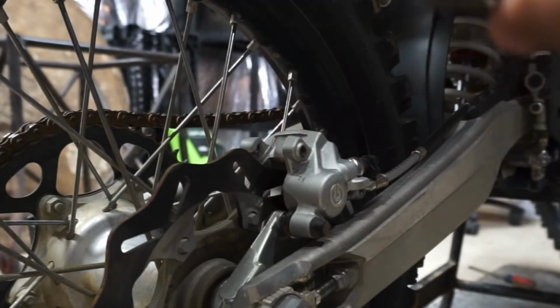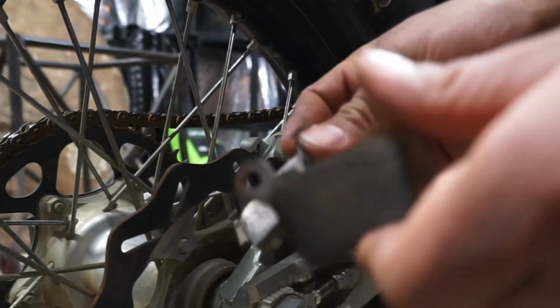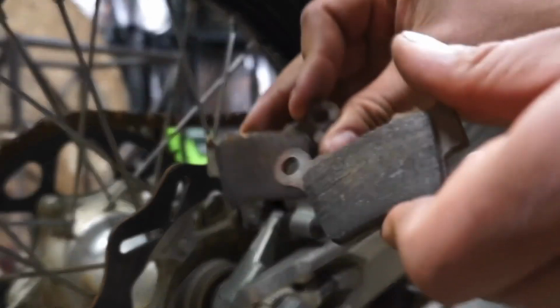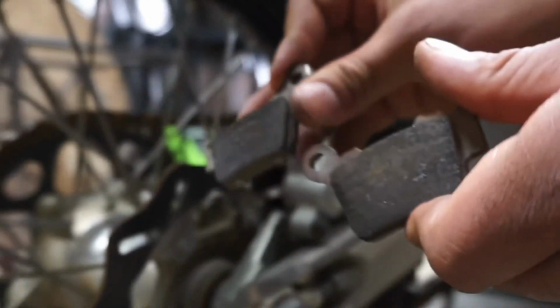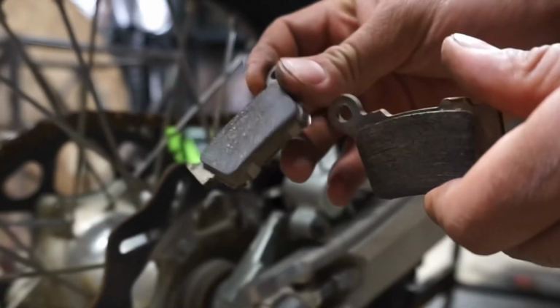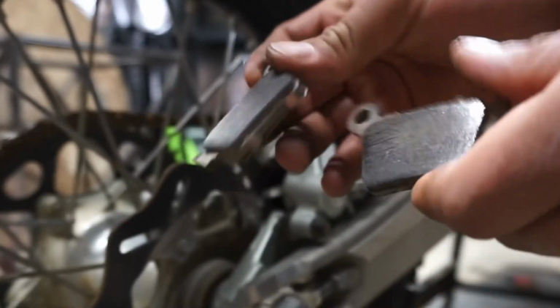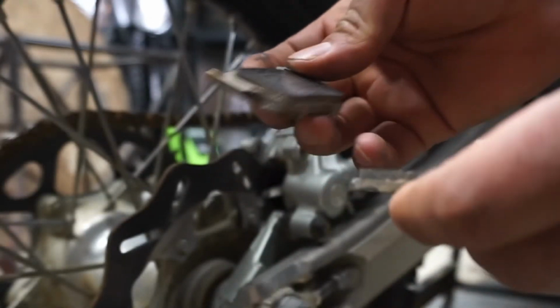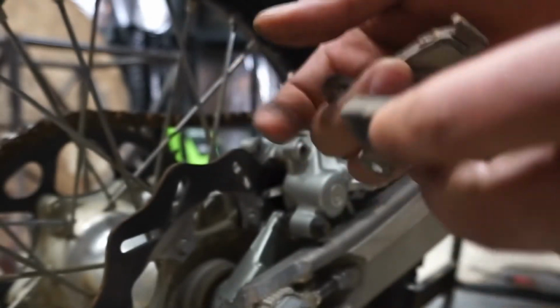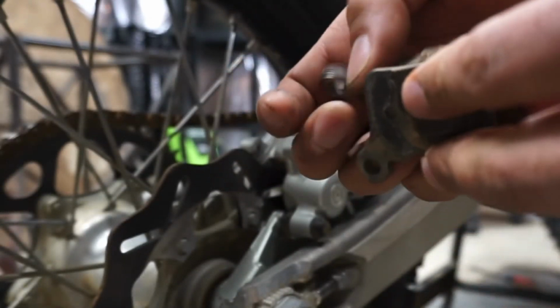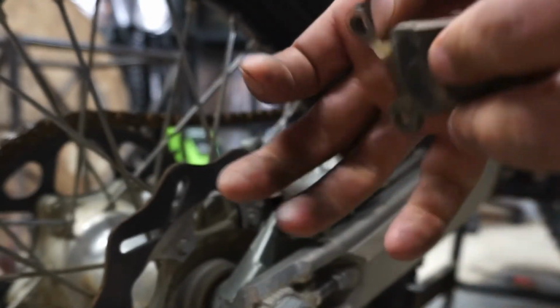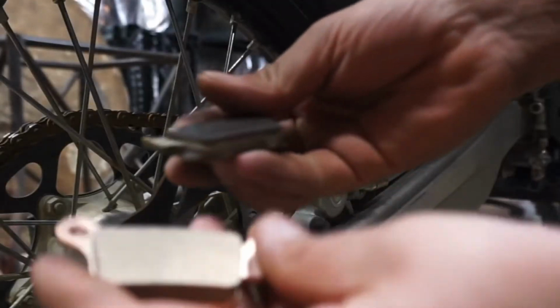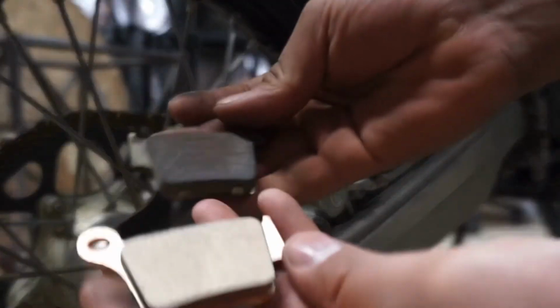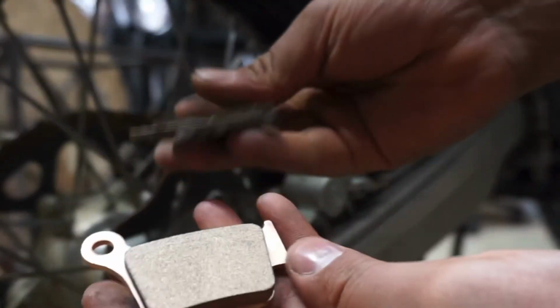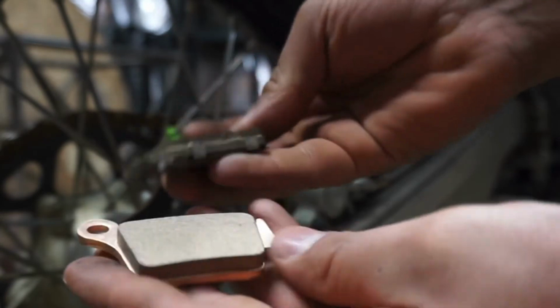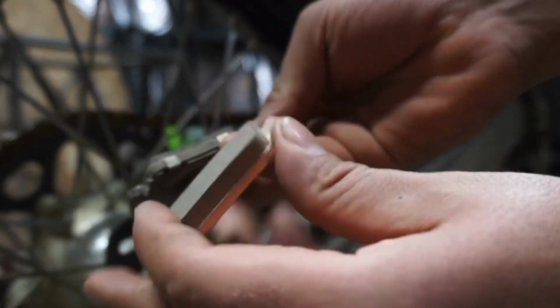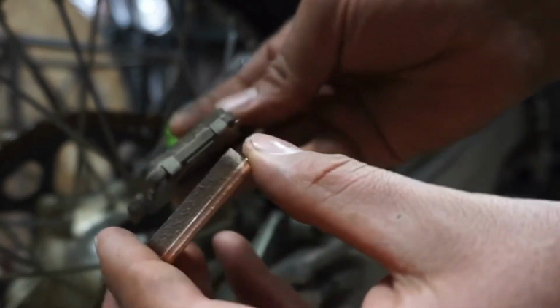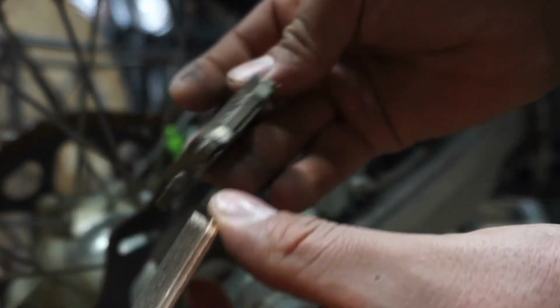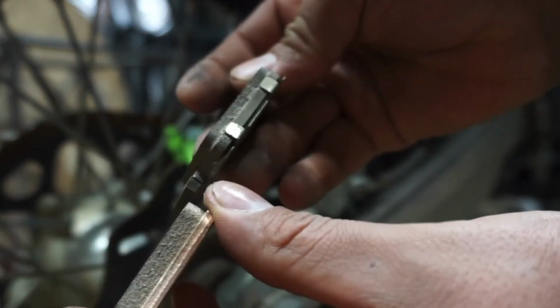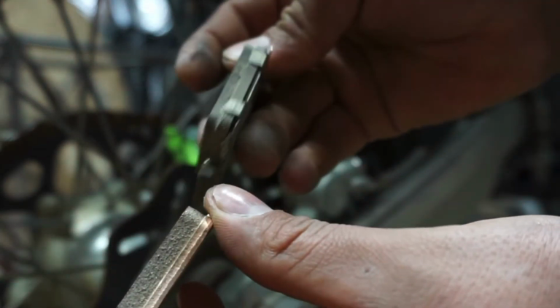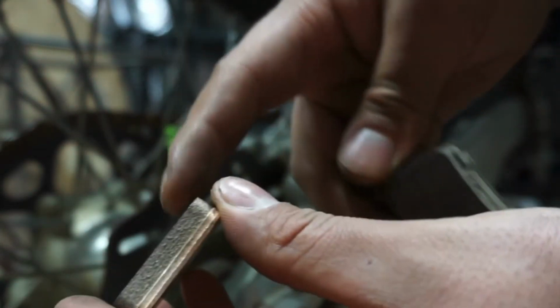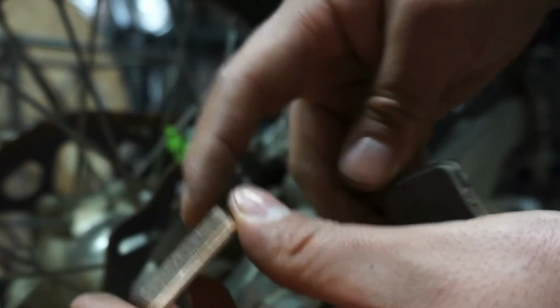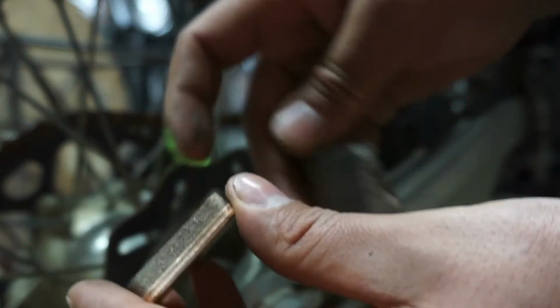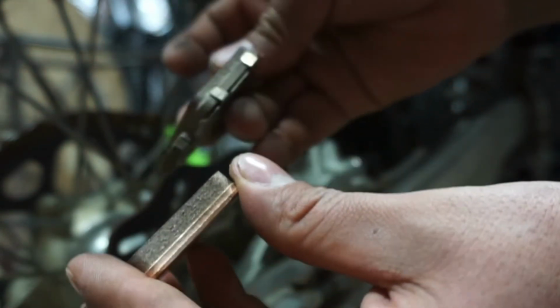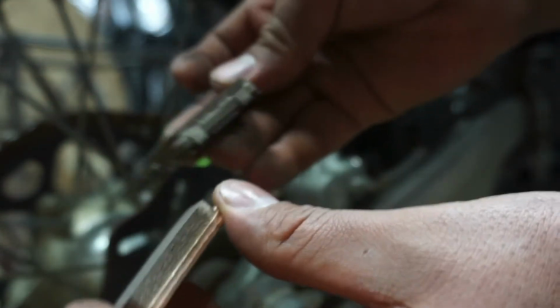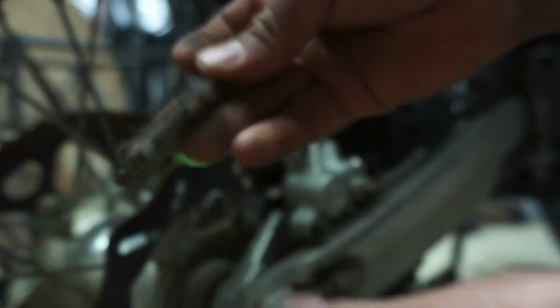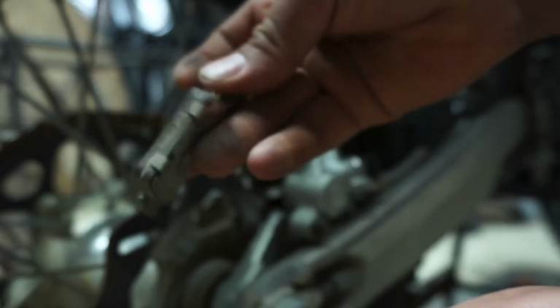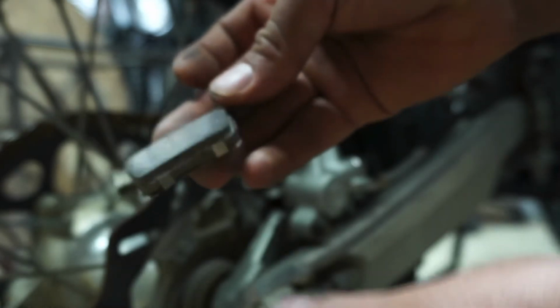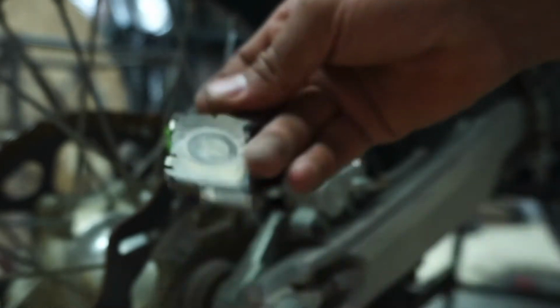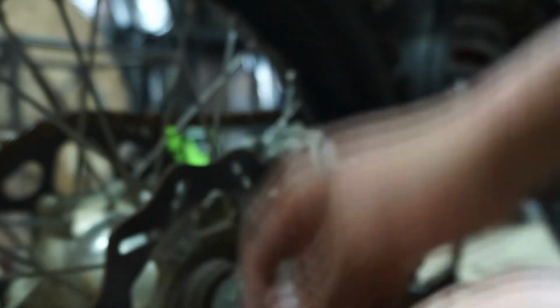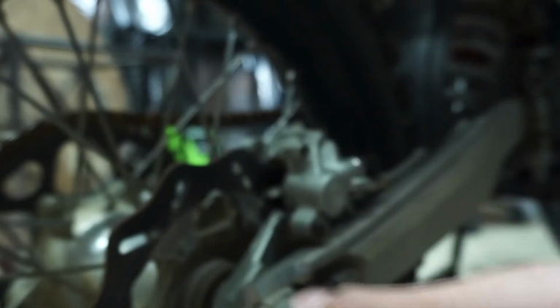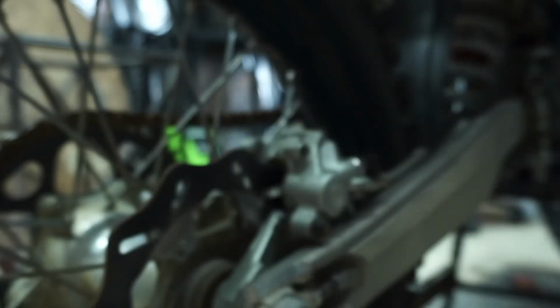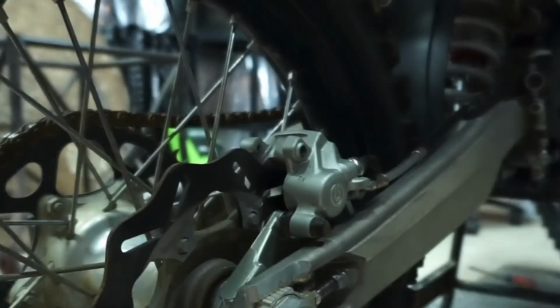Here's our rear brake pads — not too bad, definitely needed the front ones changed. Here's a little side-by-side comparison — definitely a lot more life on these pads, but going to swap those out anyway.